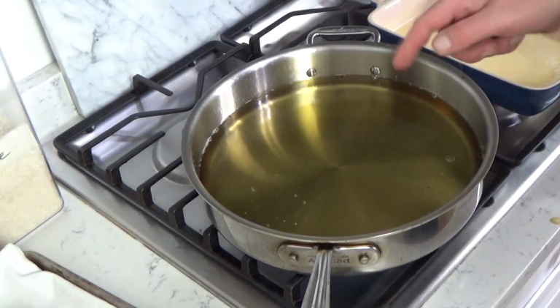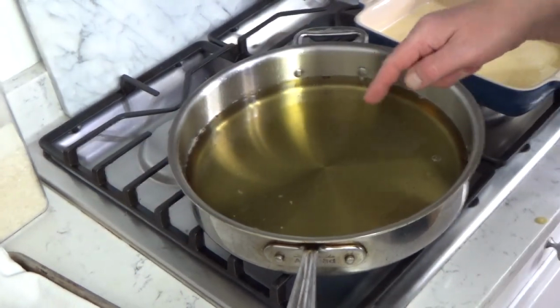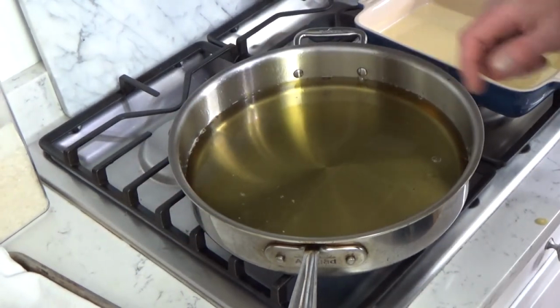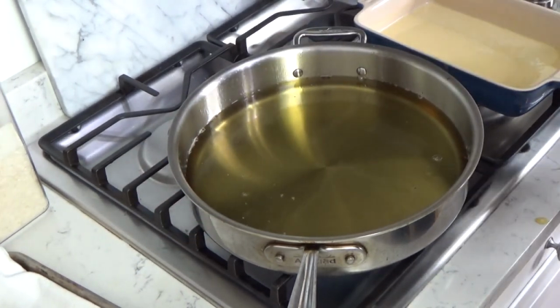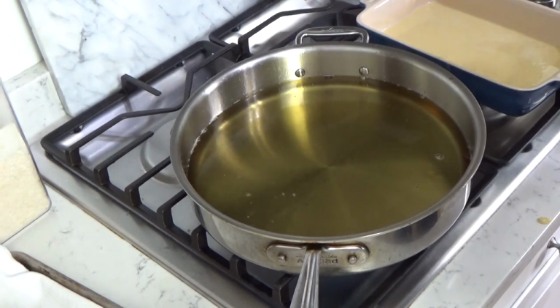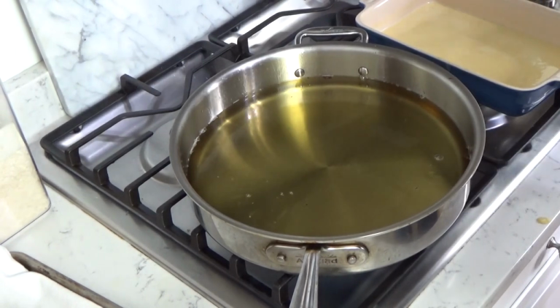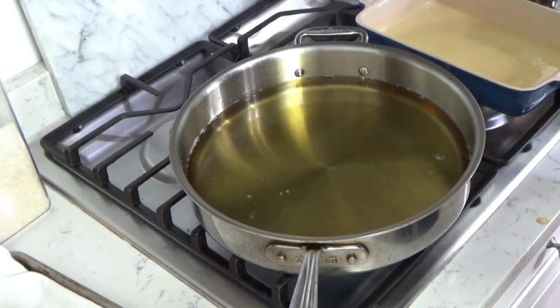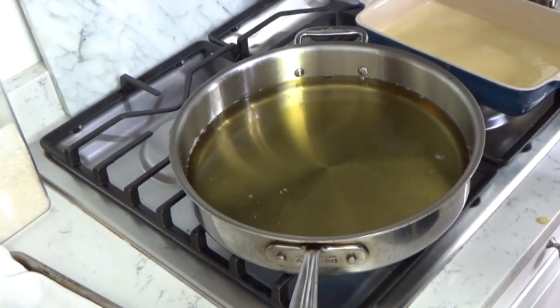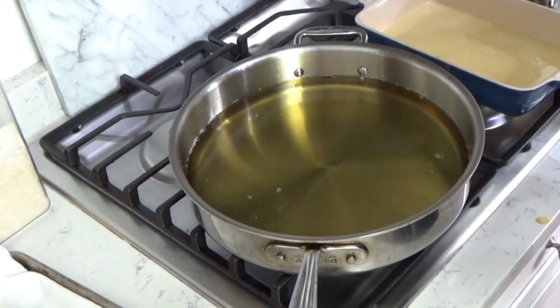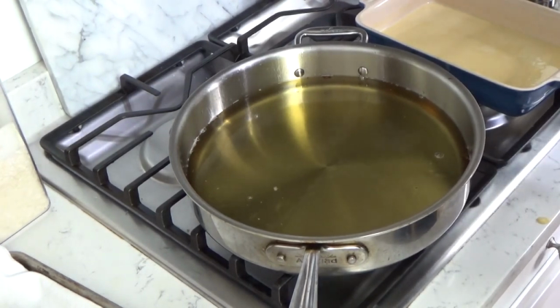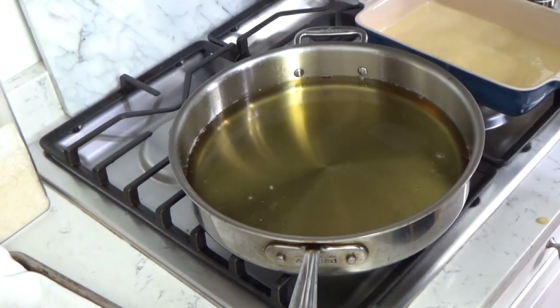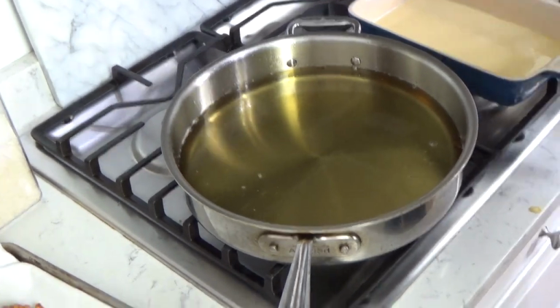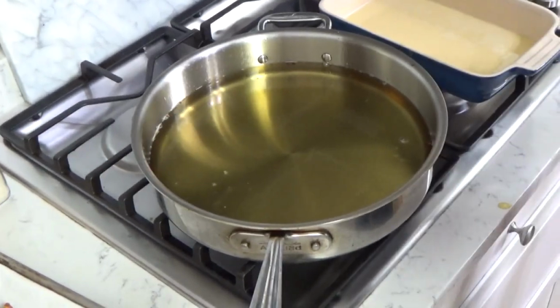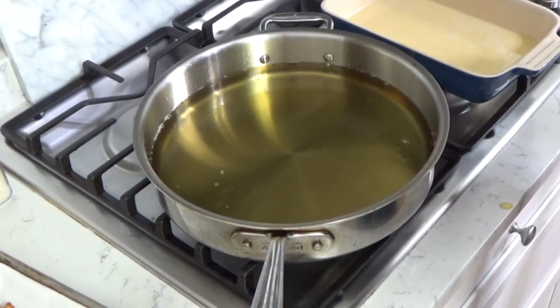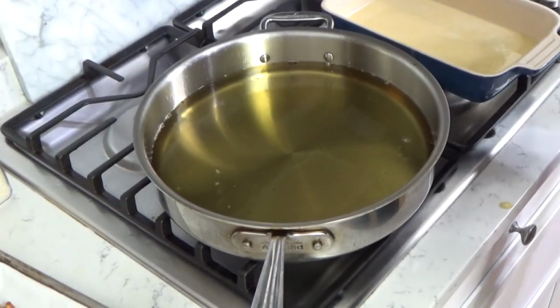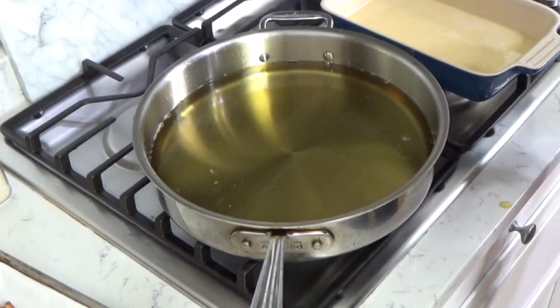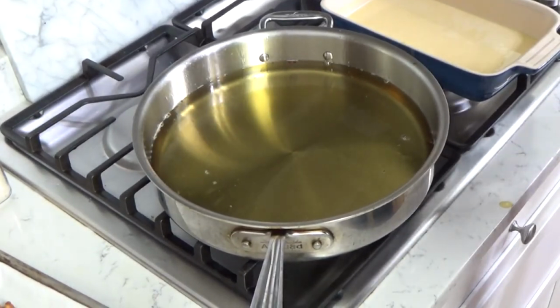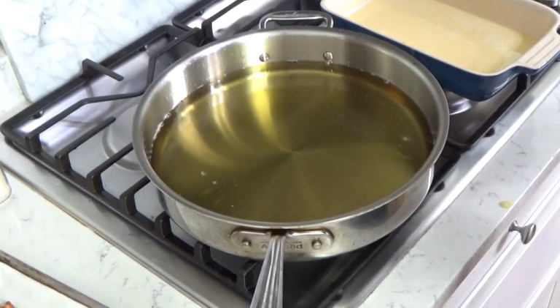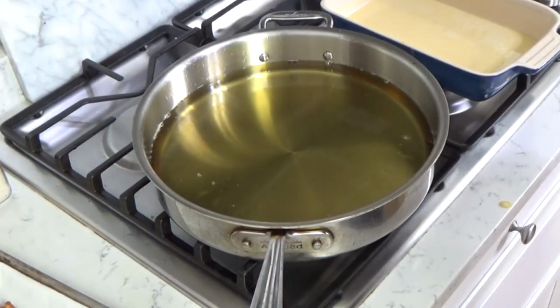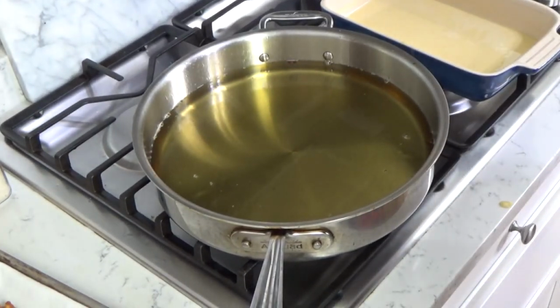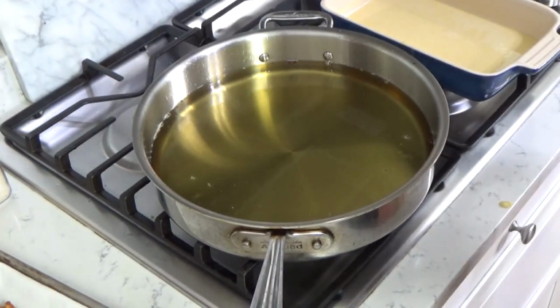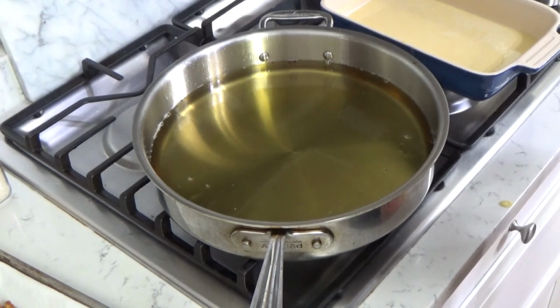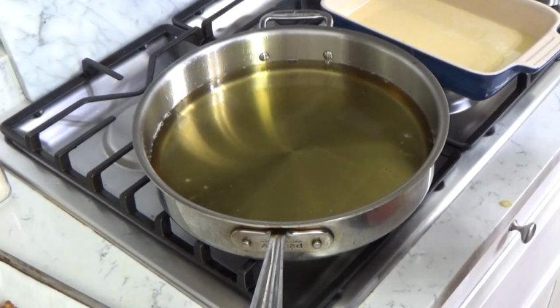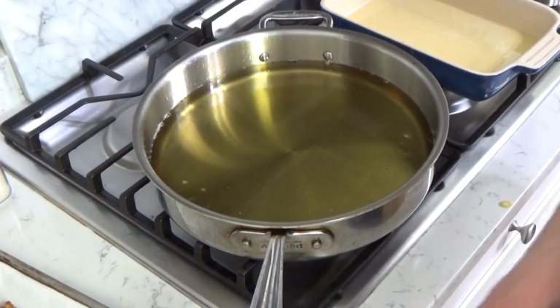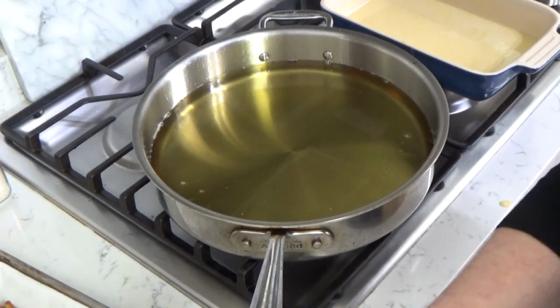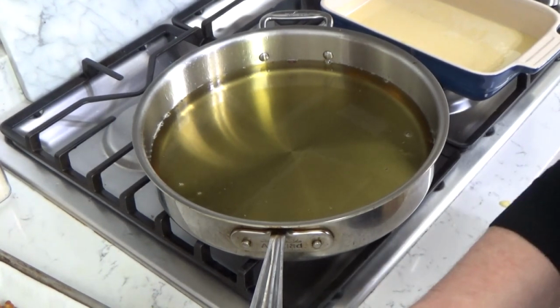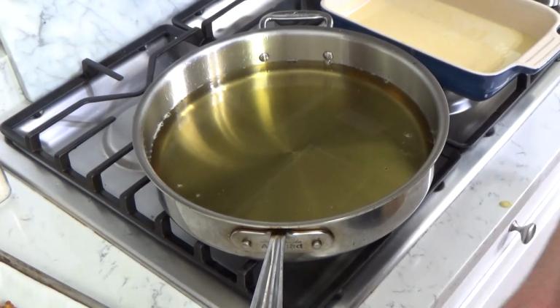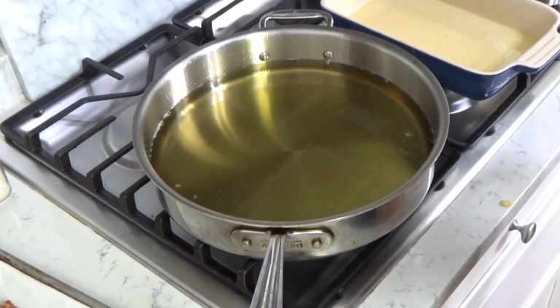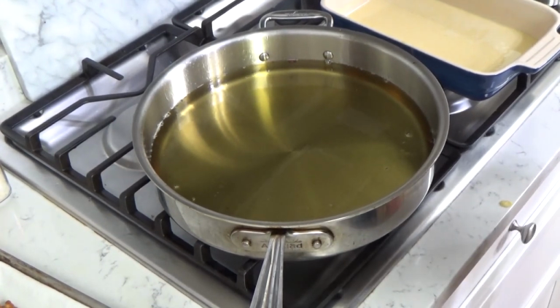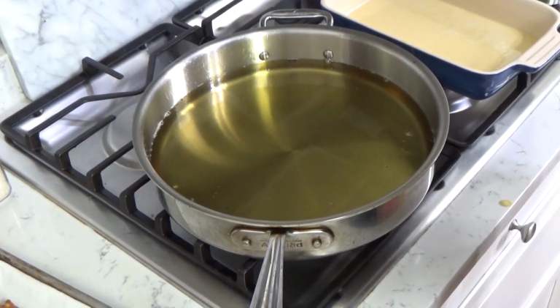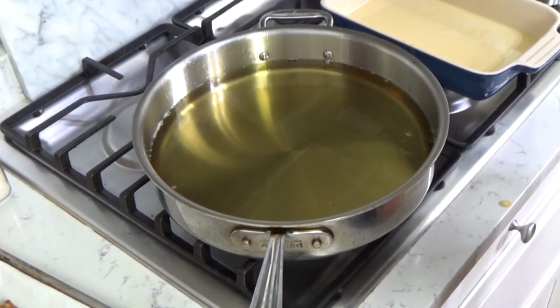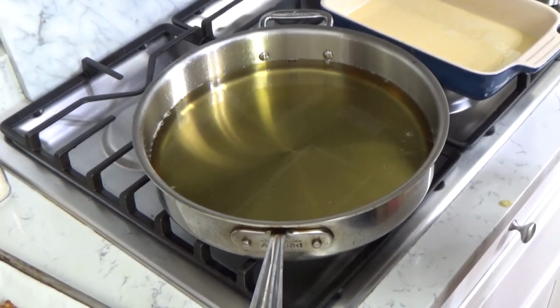Turn off the heat. This oil, when it cools, can be strained and reused. I'll come back and show you what I'm going to do with the rosettes.